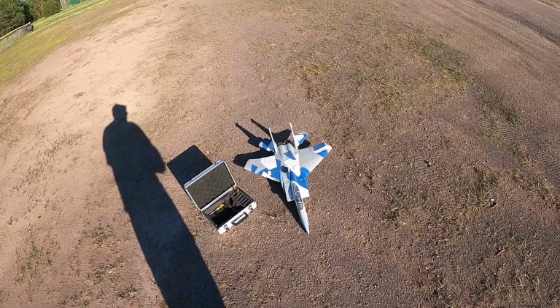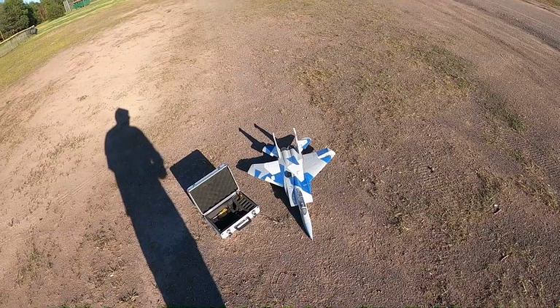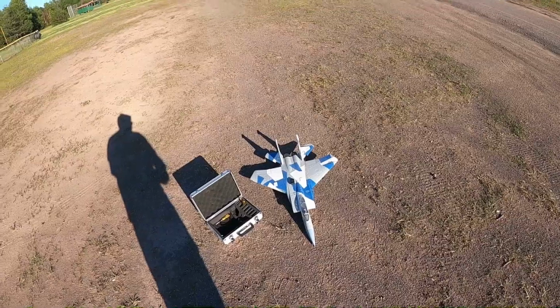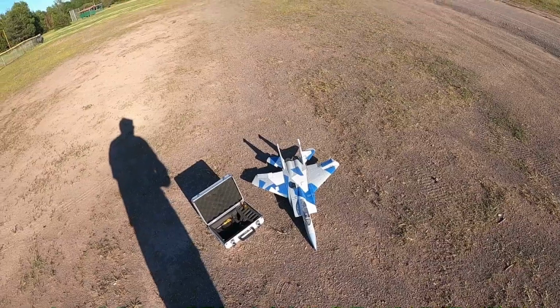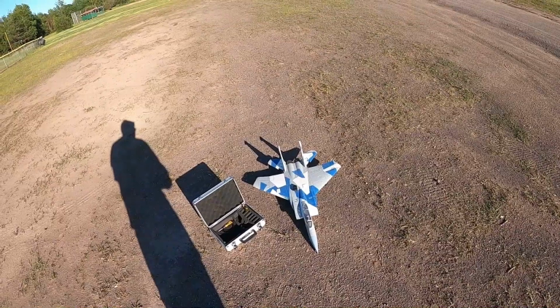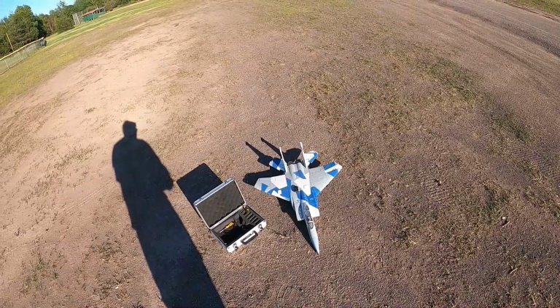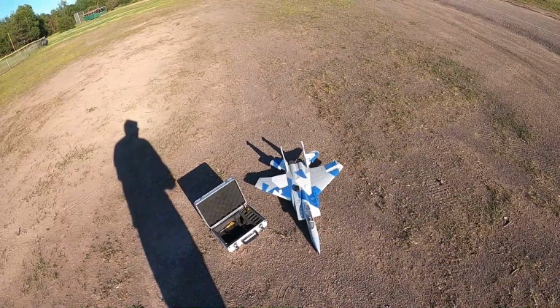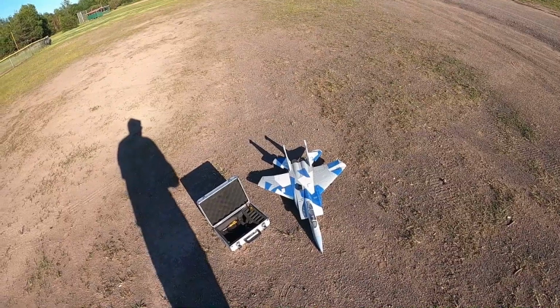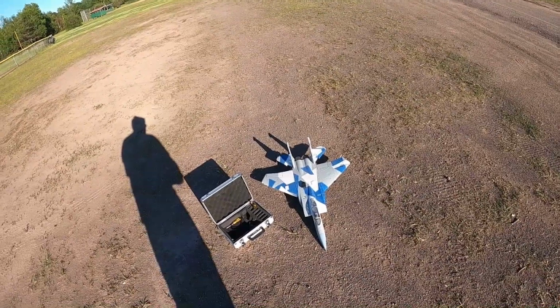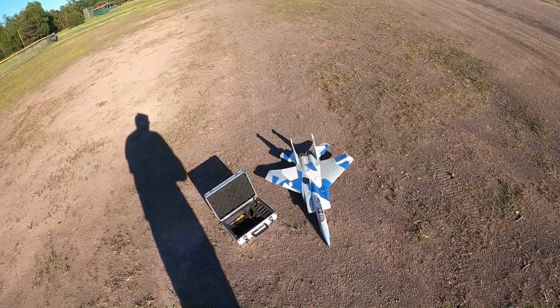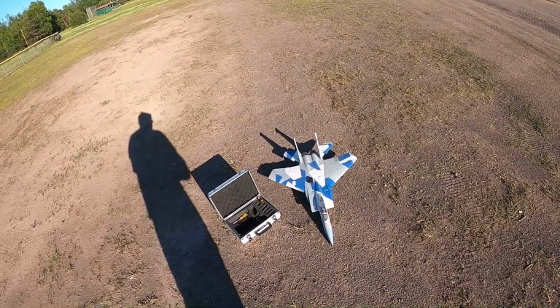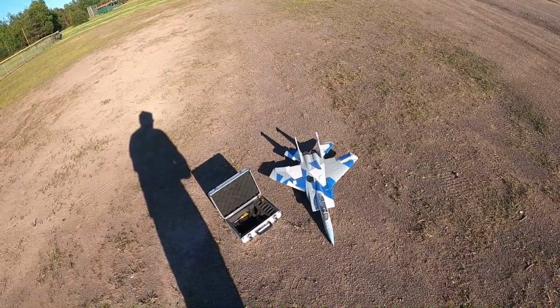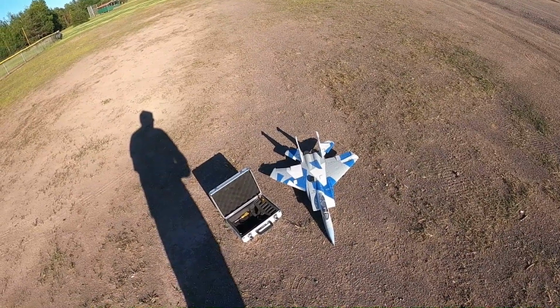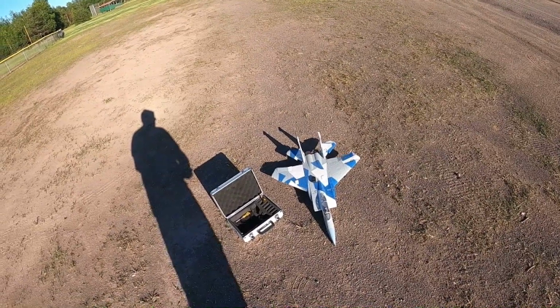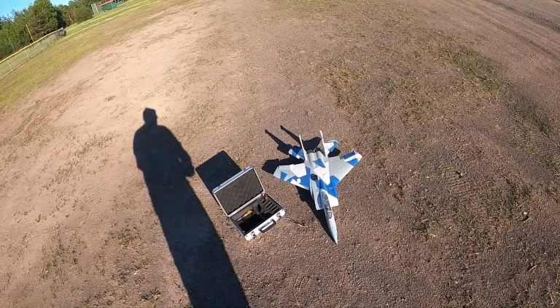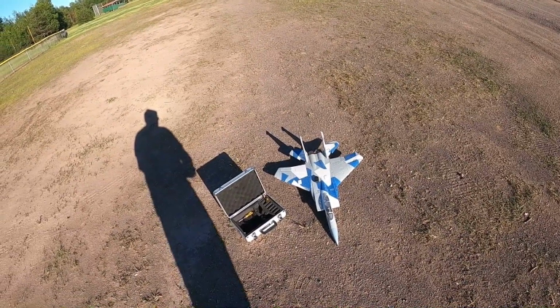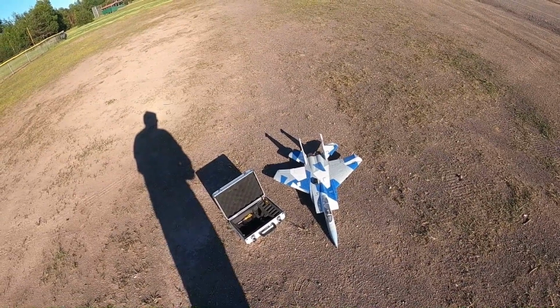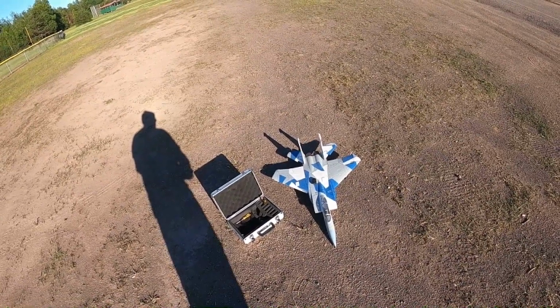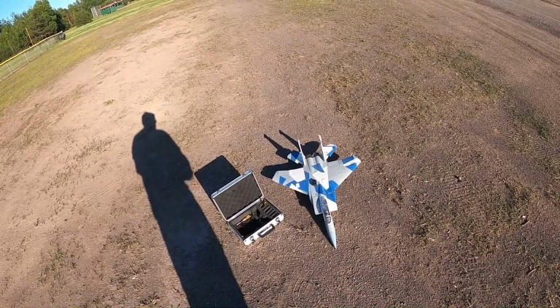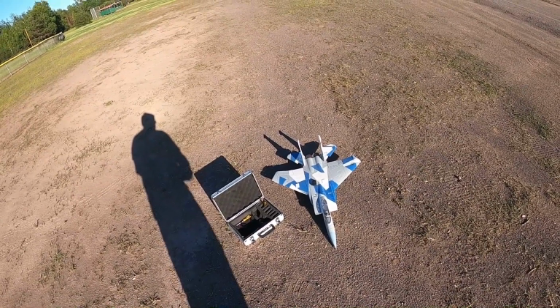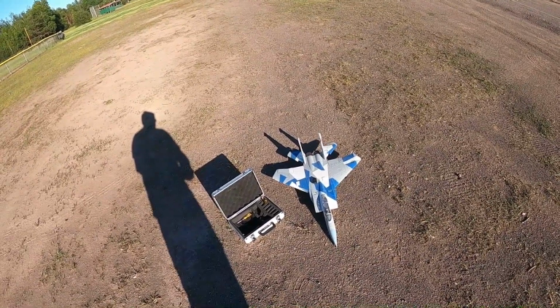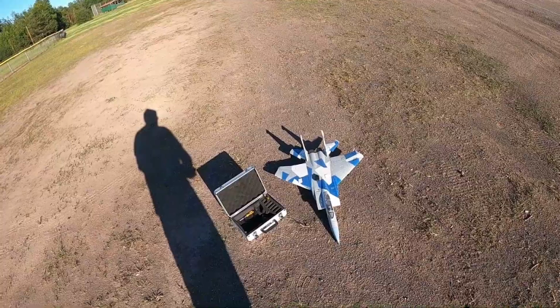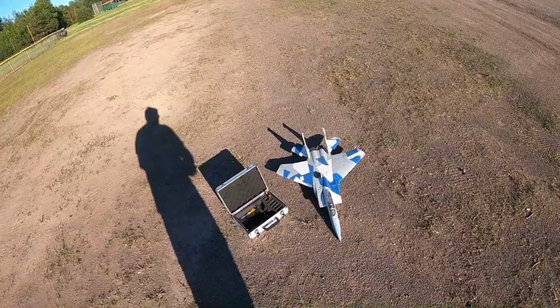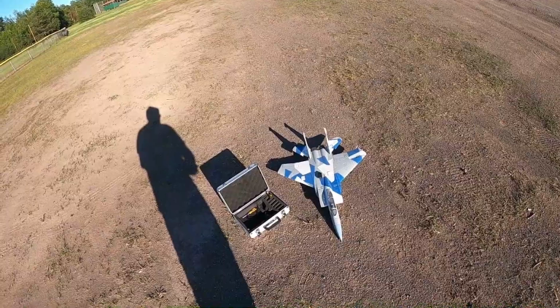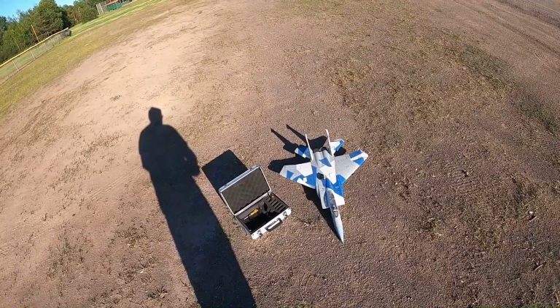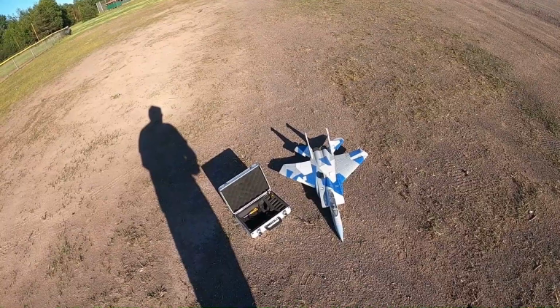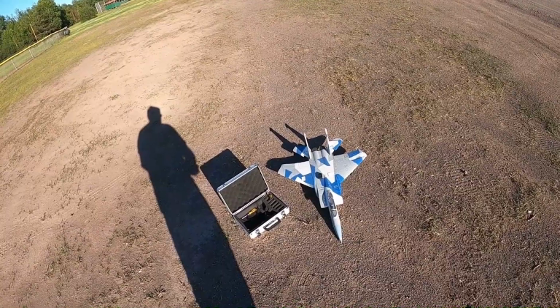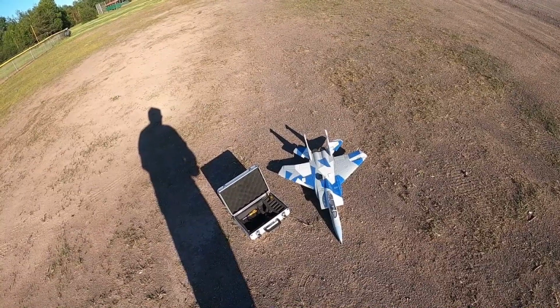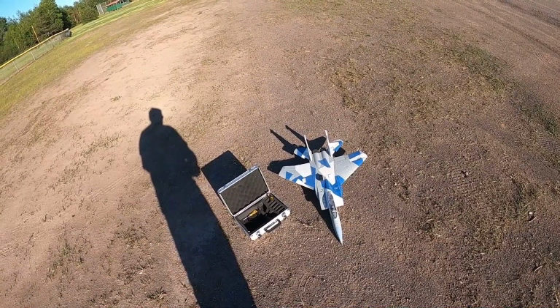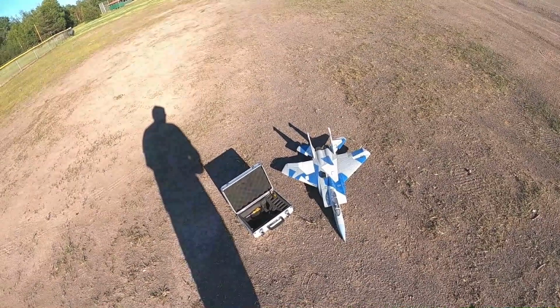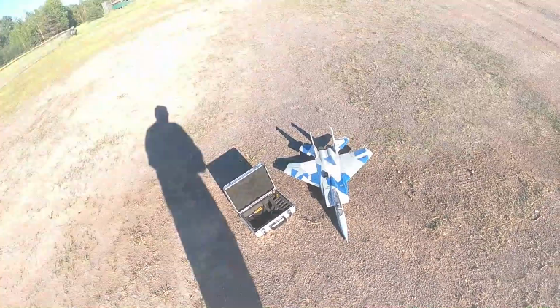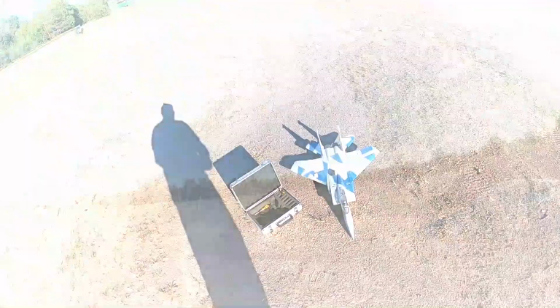Oh my gosh, can I pull this off? Flight control, same good. Engines fine.